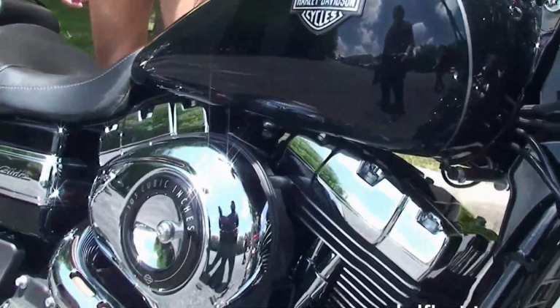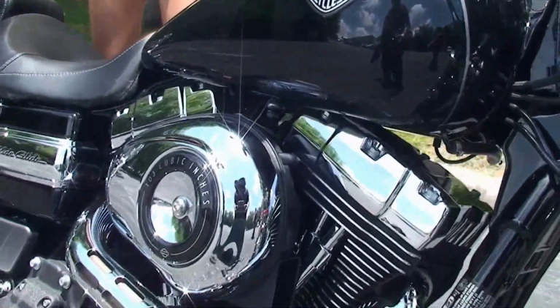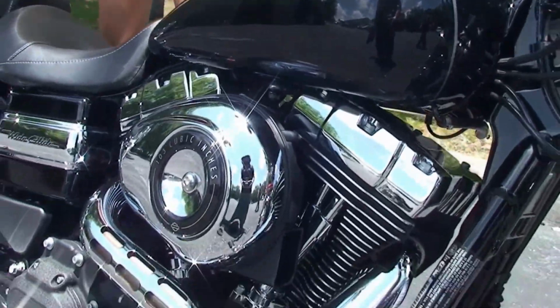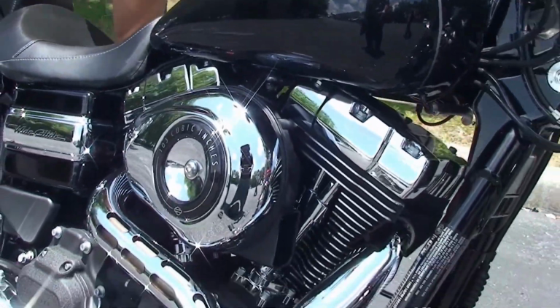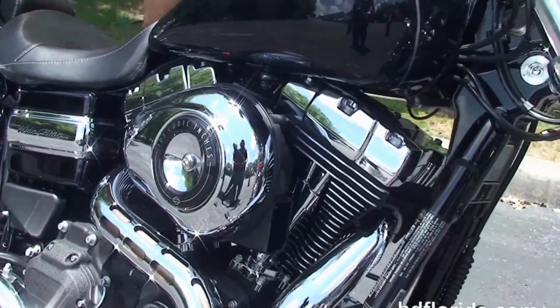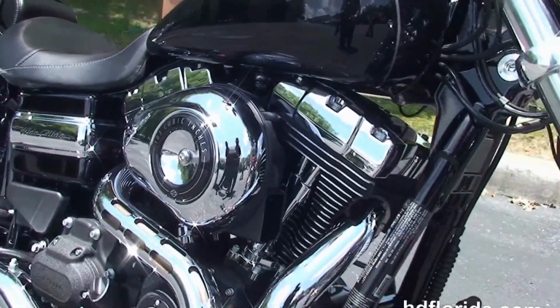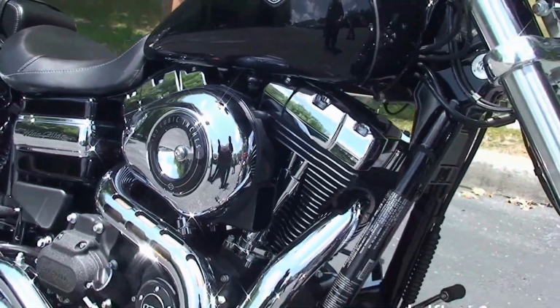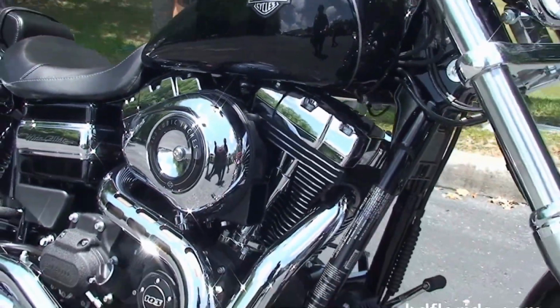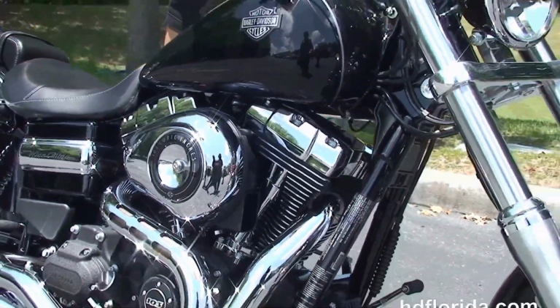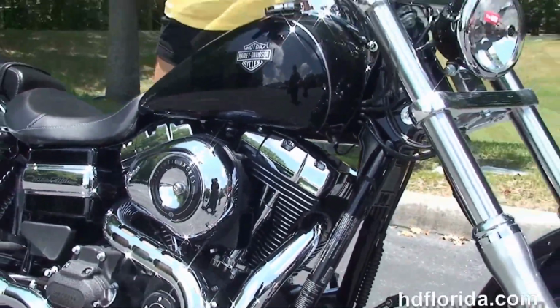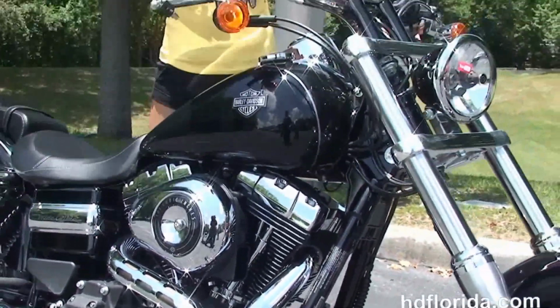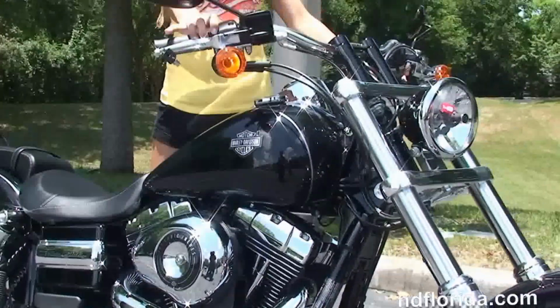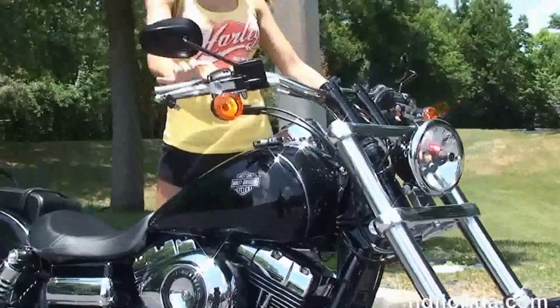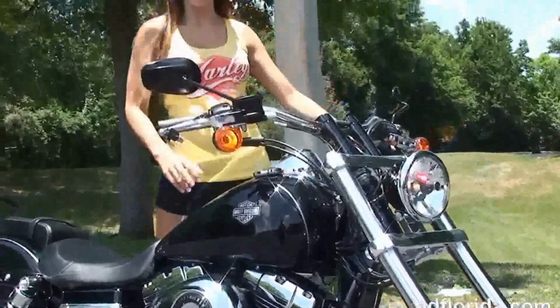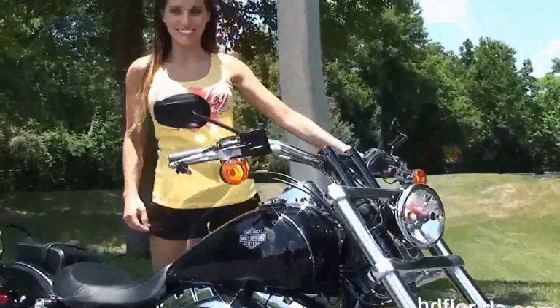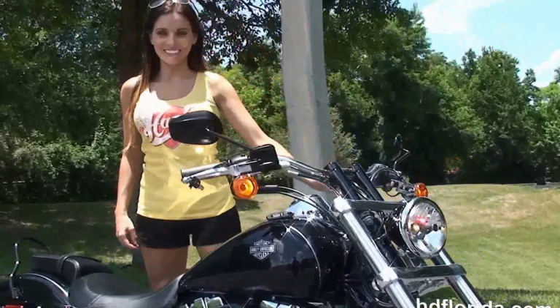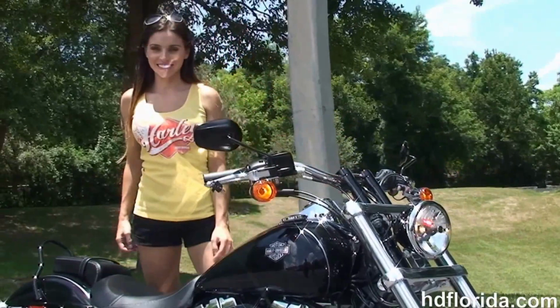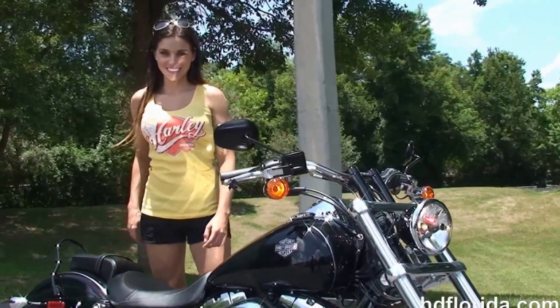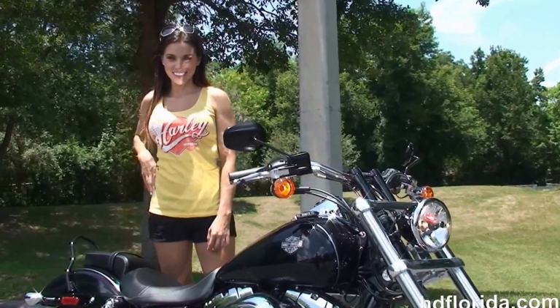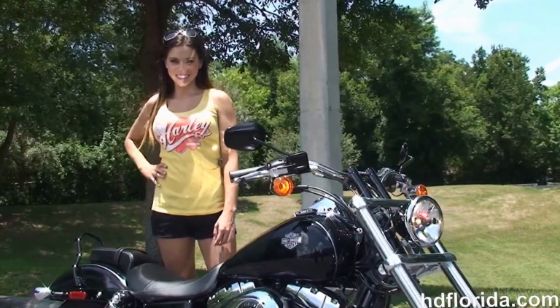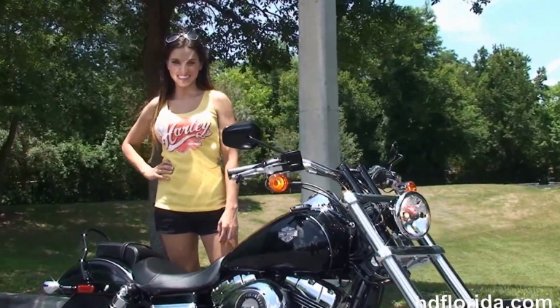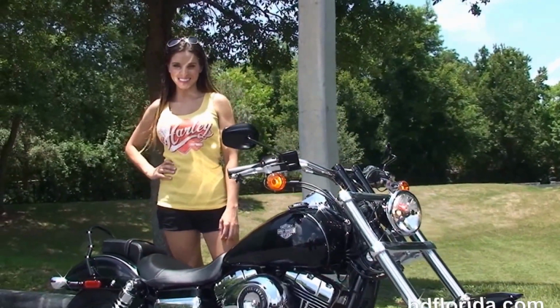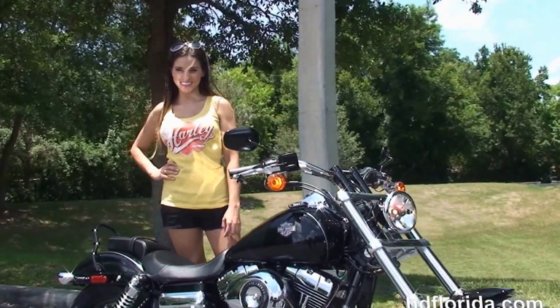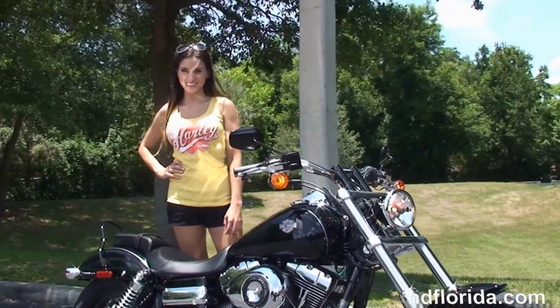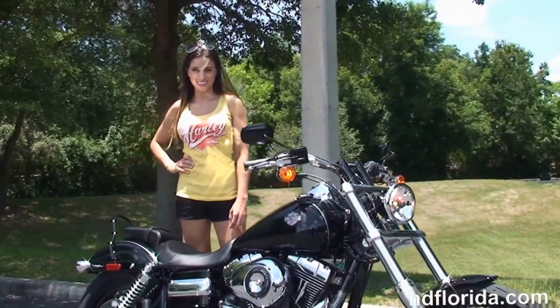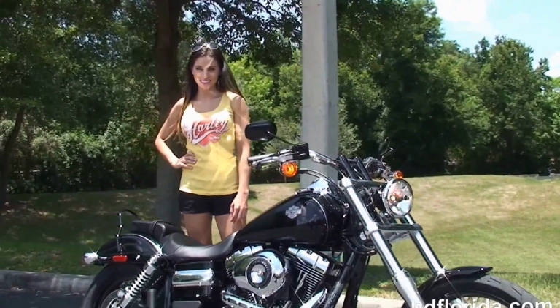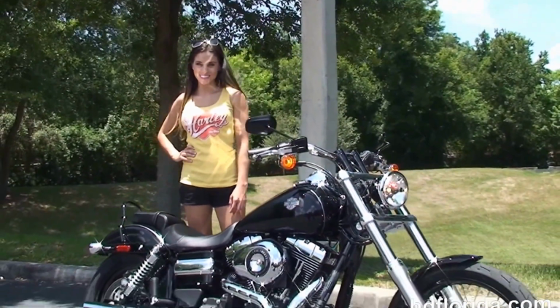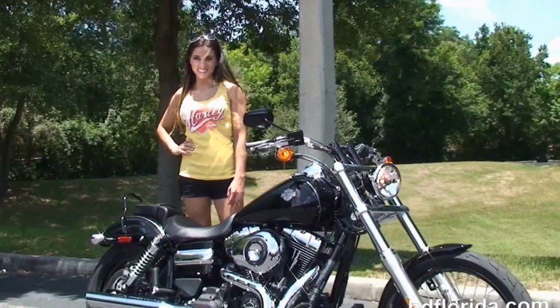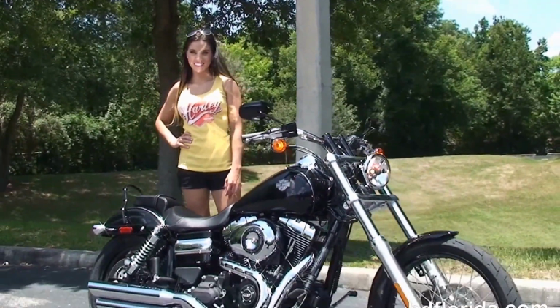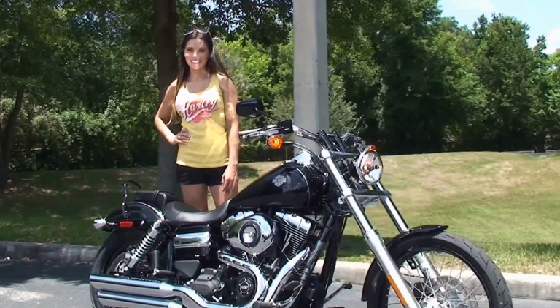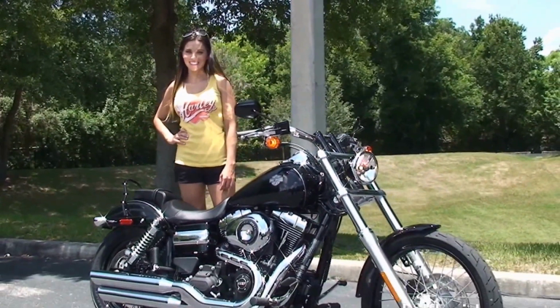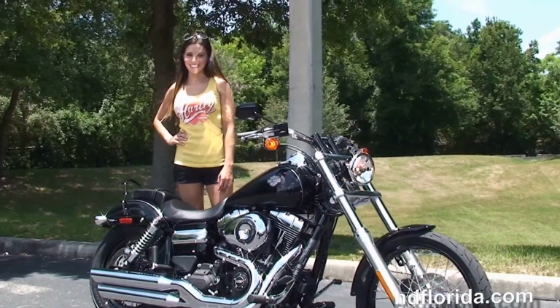Stevie's going to fire it up for us real quick. Here at the world famous Harley-Davidson Newport-Ritchie, all our bikes are fully serviced and safety inspected.